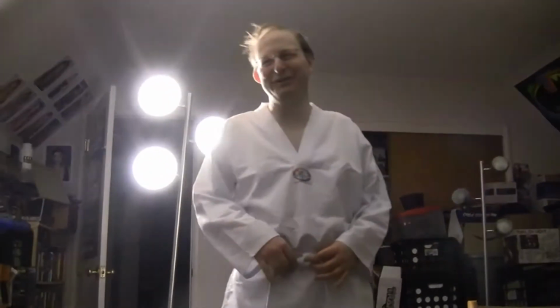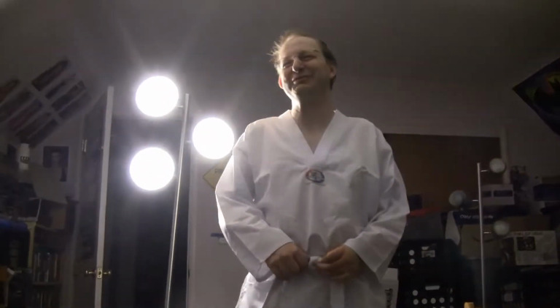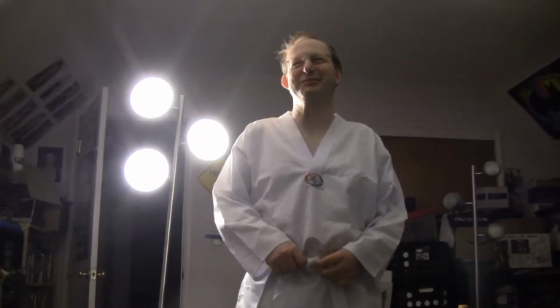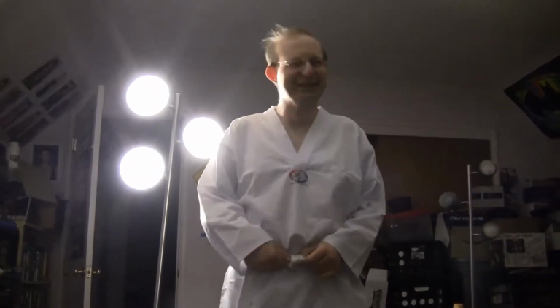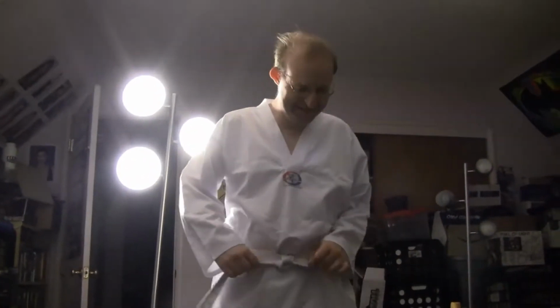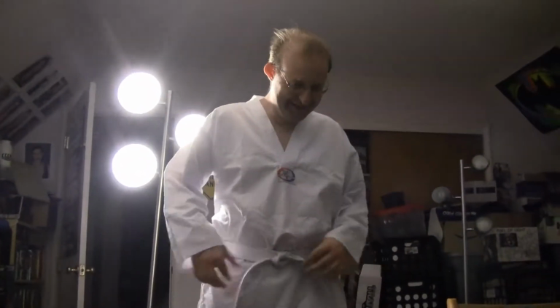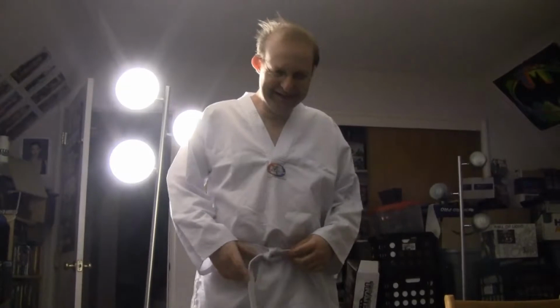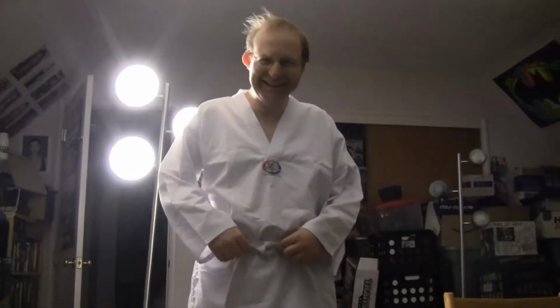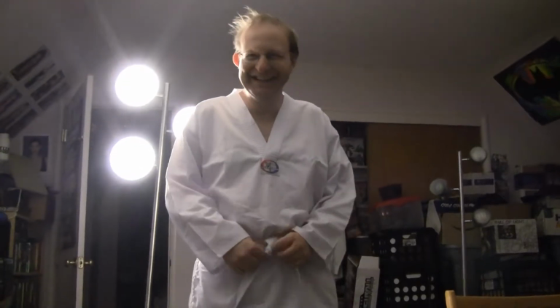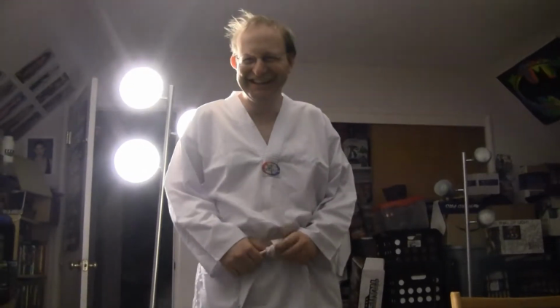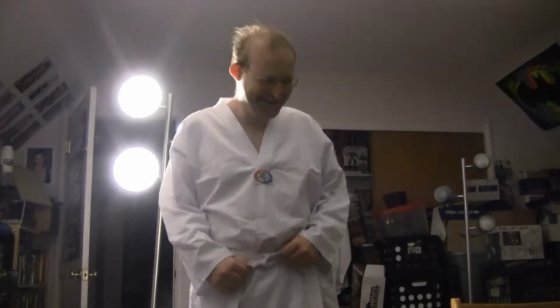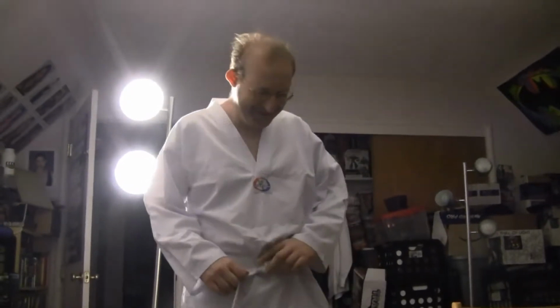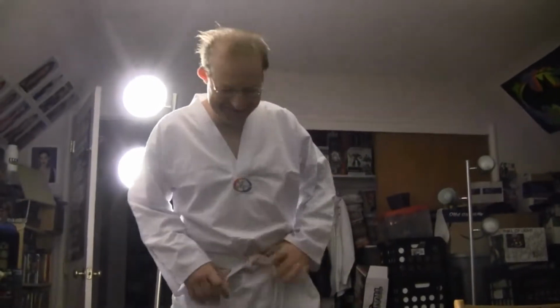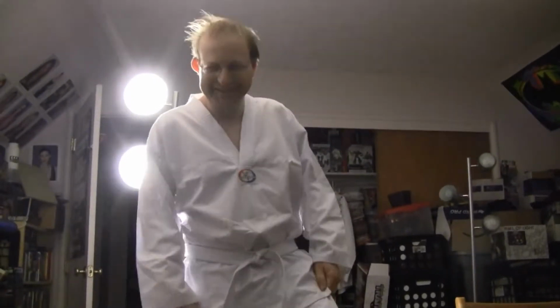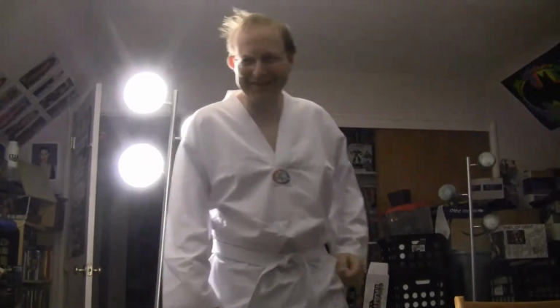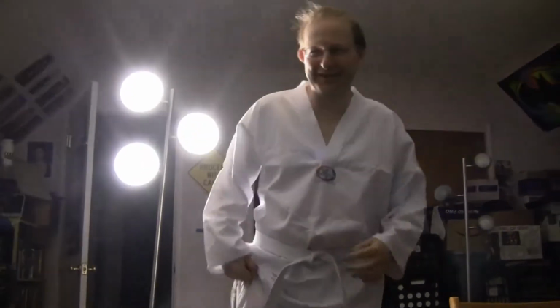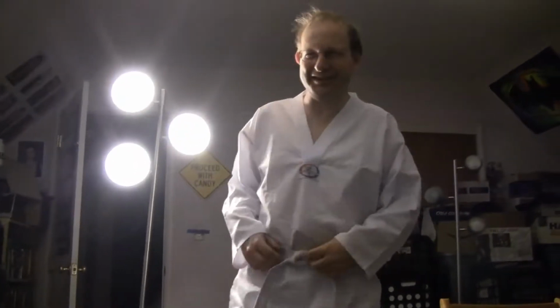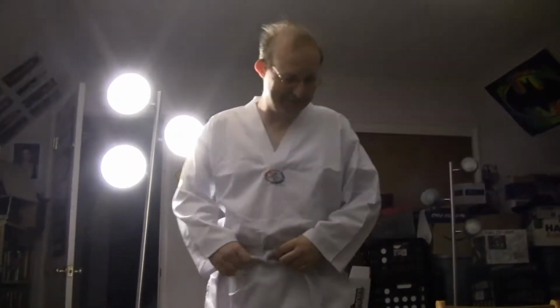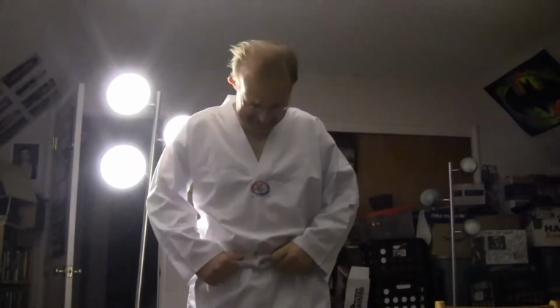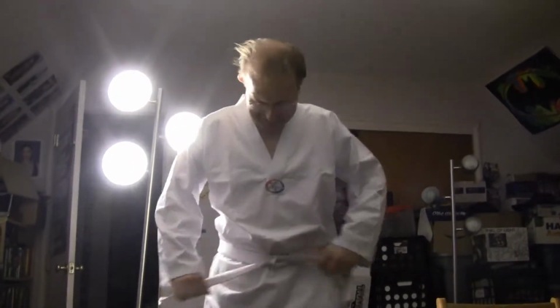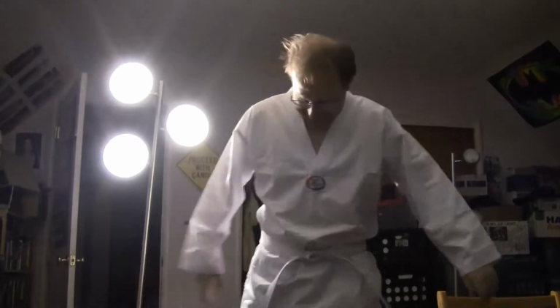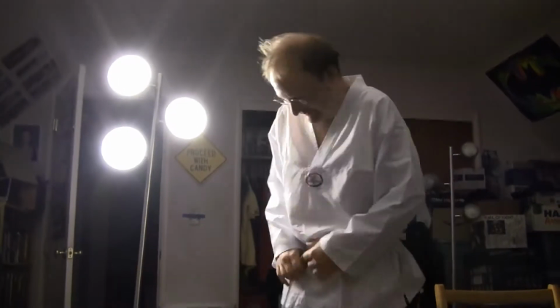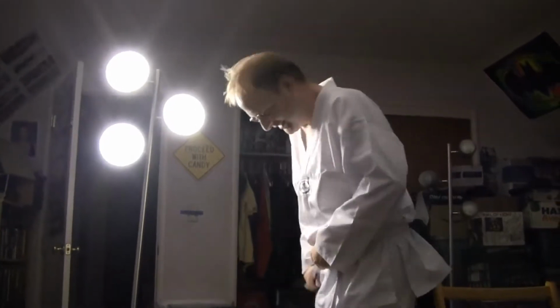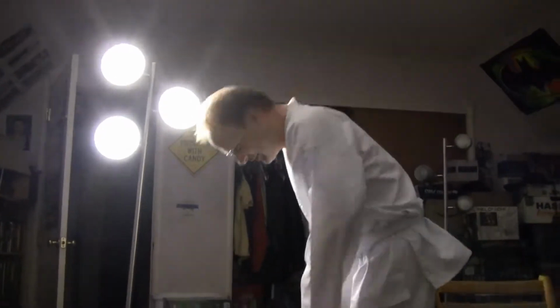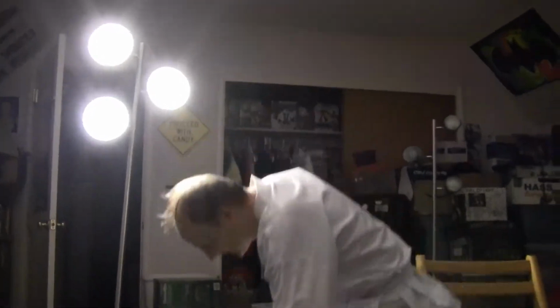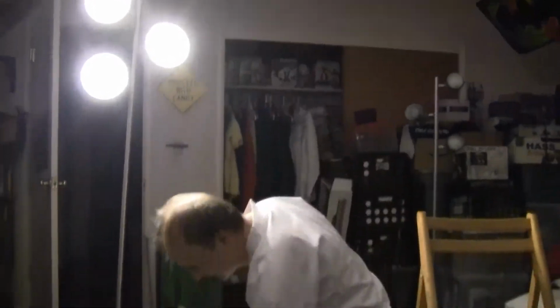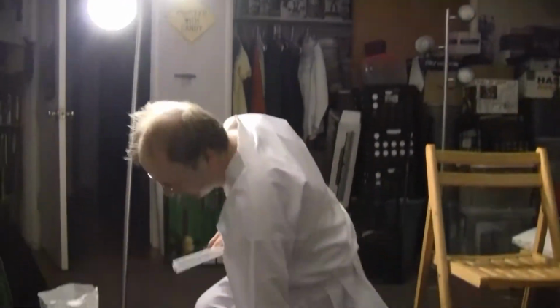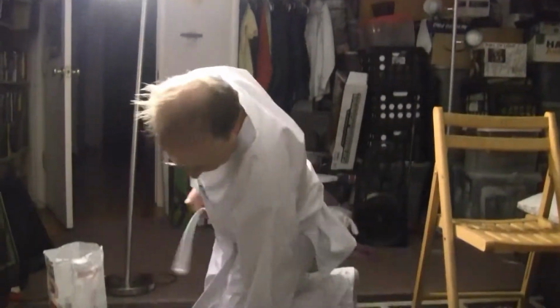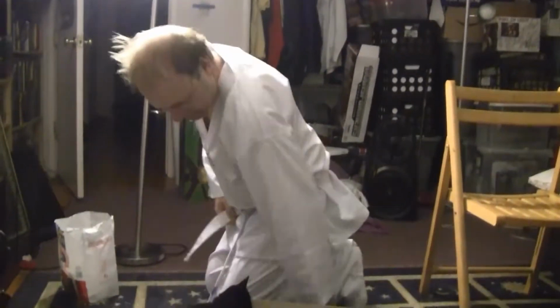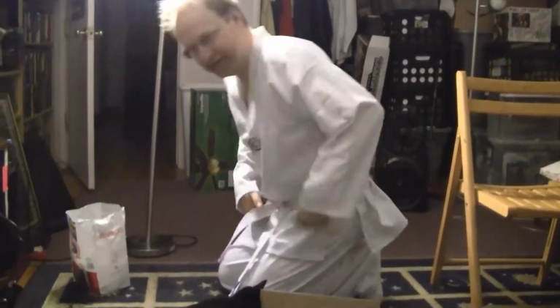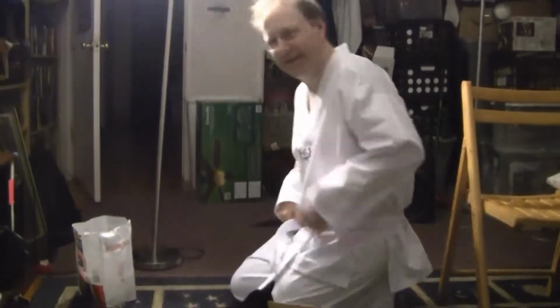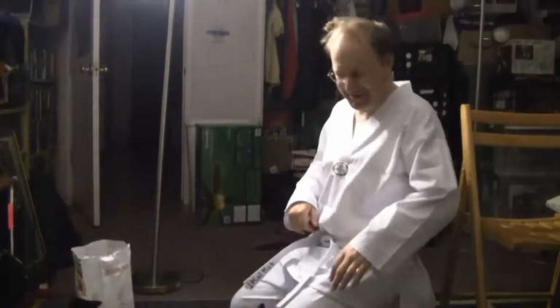A dildo probably wouldn't work — you might get flagged on YouTube for that. So let's go on to the next belt and have him get another belt, a white belt.